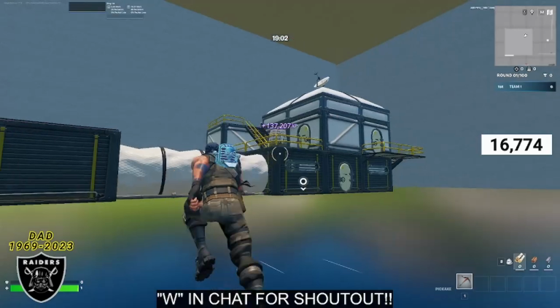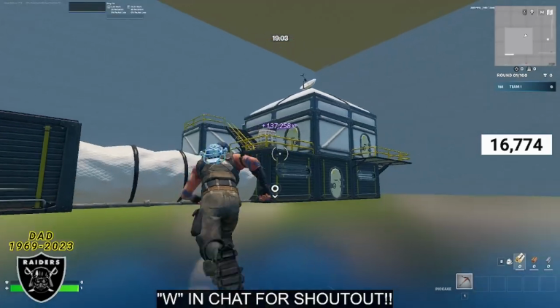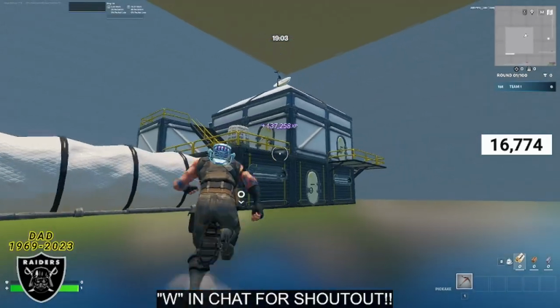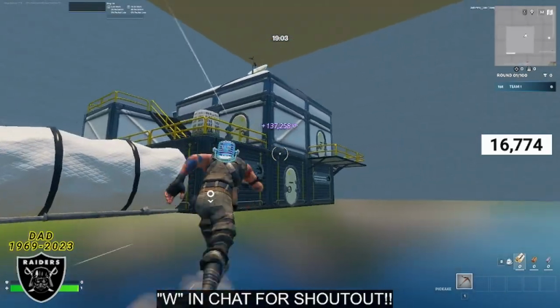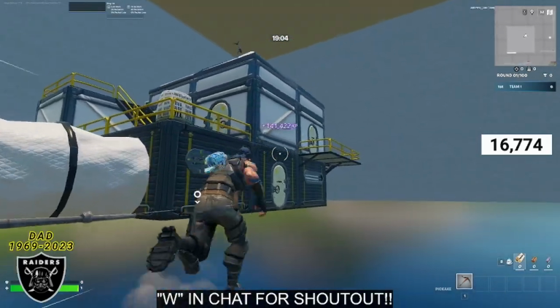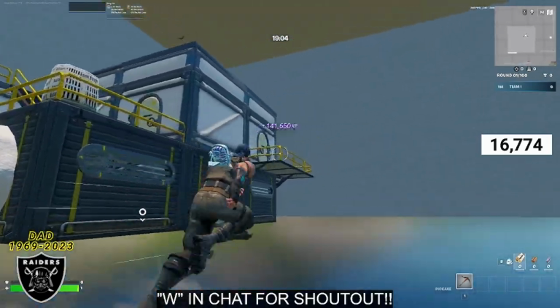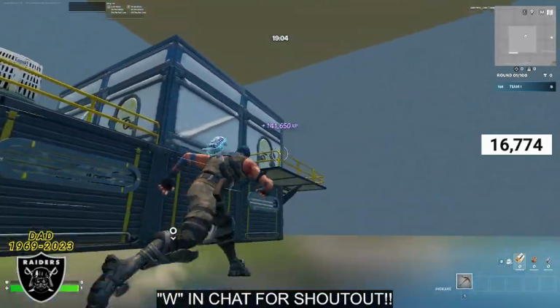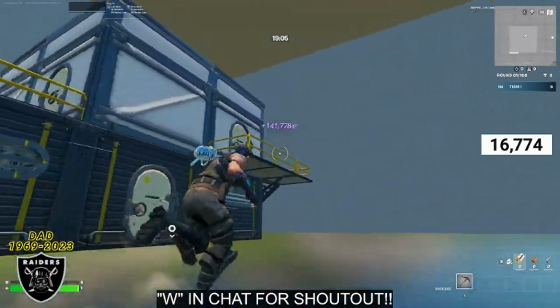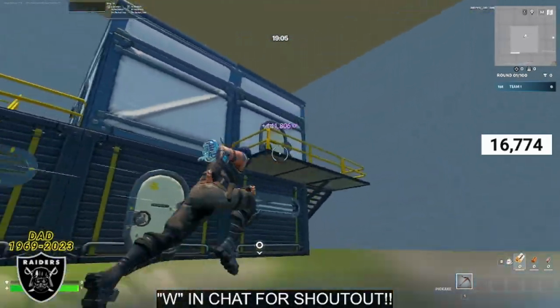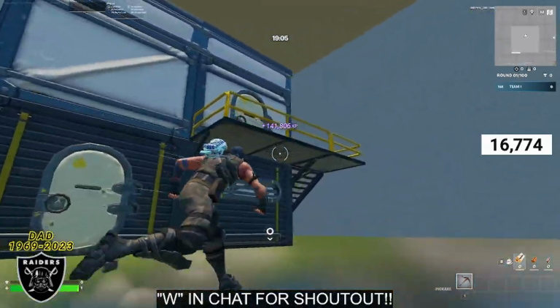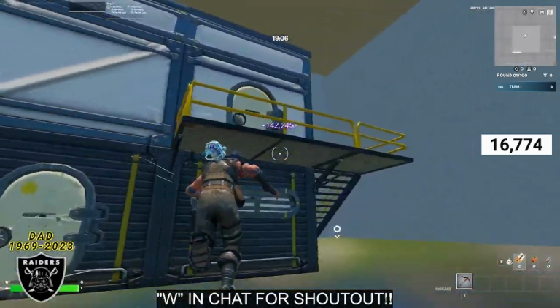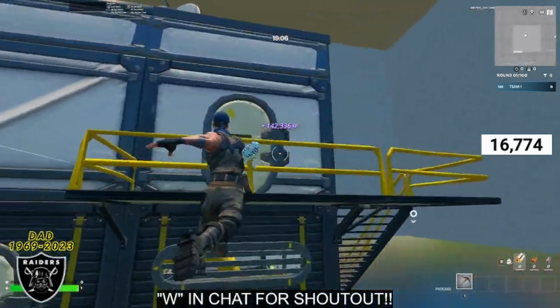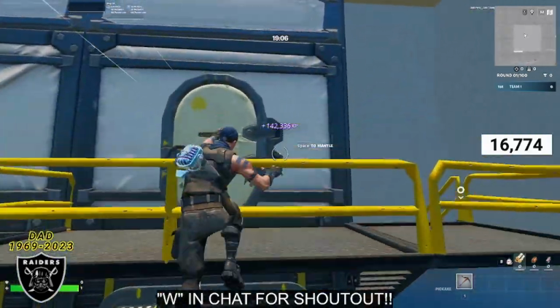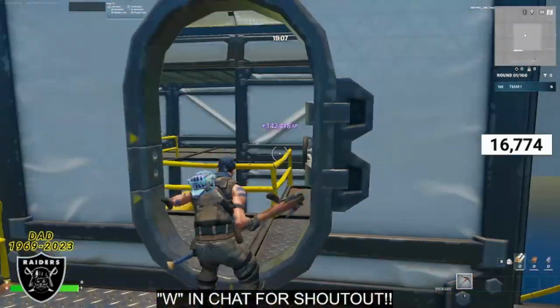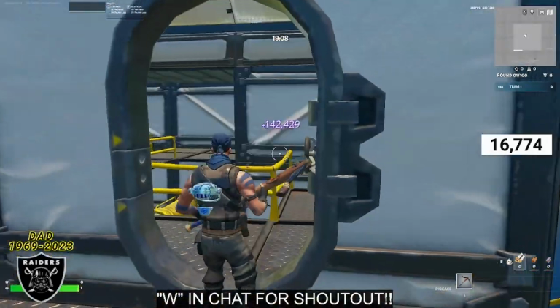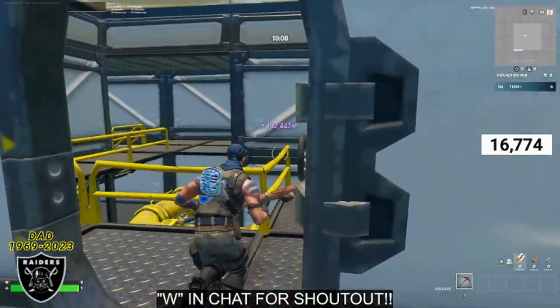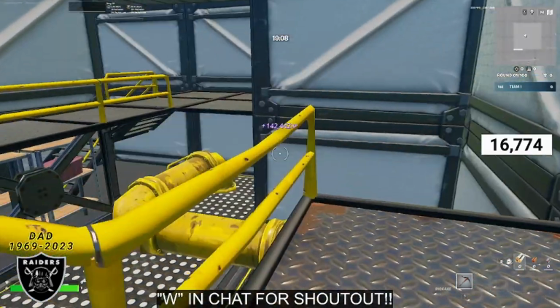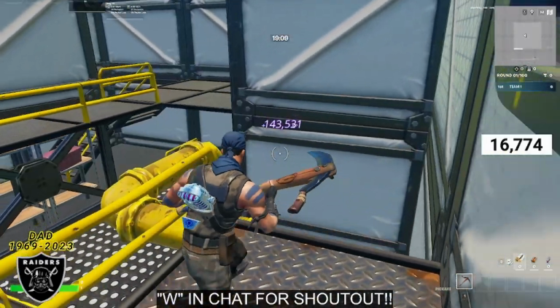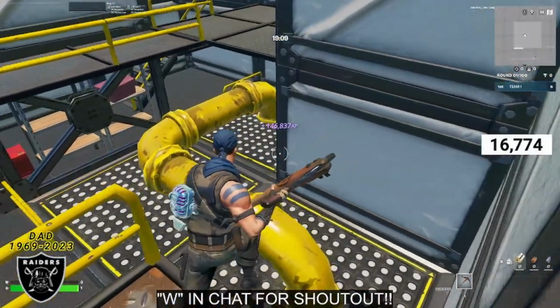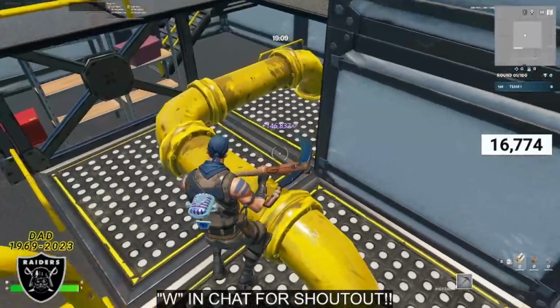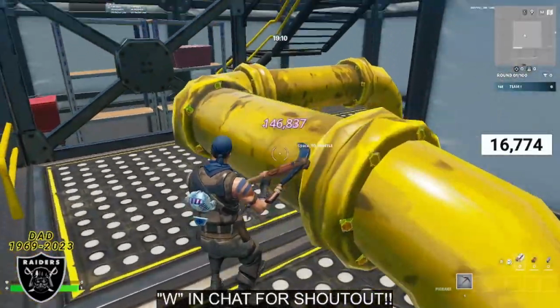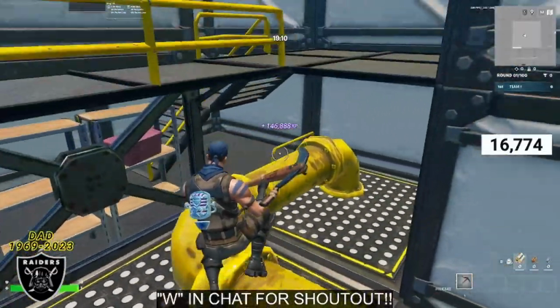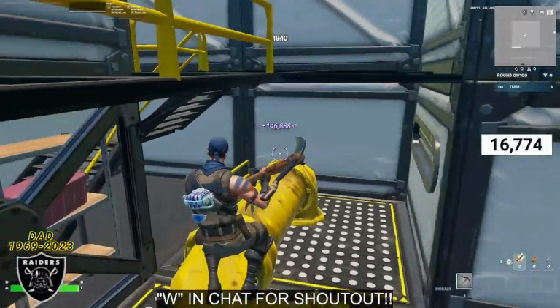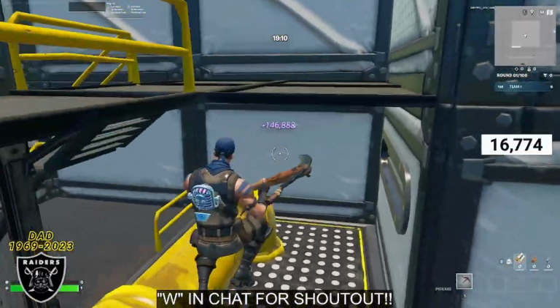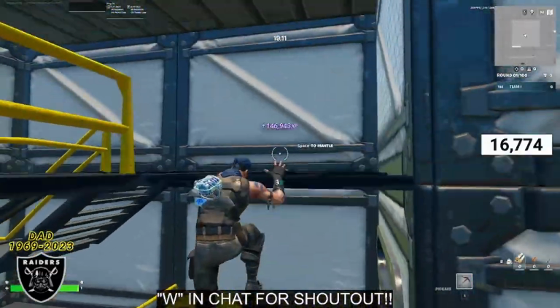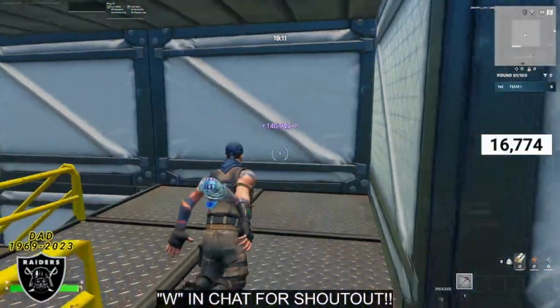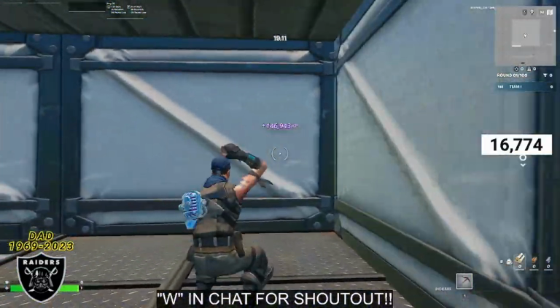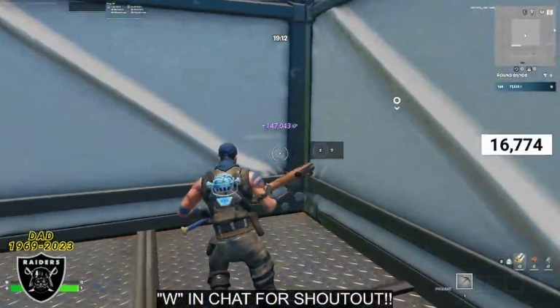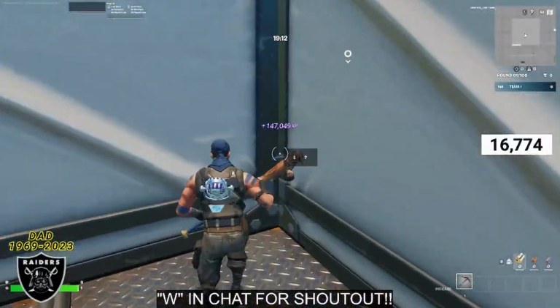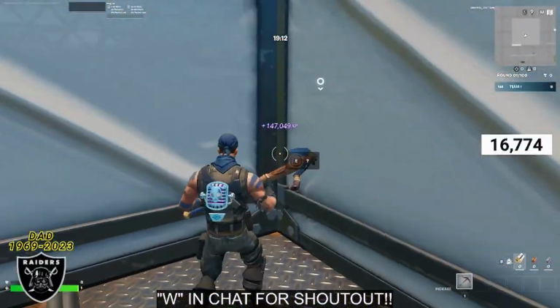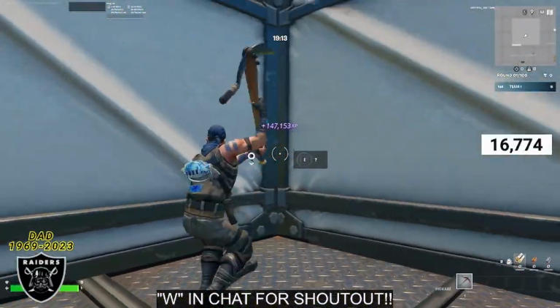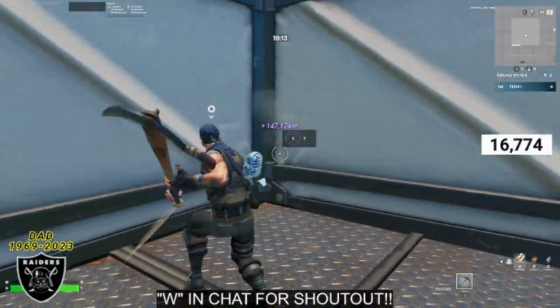Now go over and mantle up on the railing on the far right side. Once you go into the building, walk over to the other side, mantle up, and in the far back corner is XP button number four.